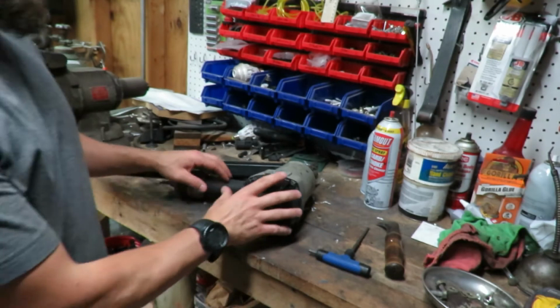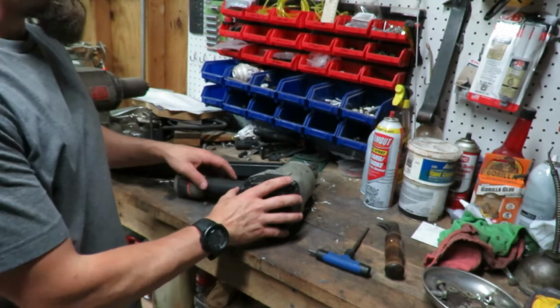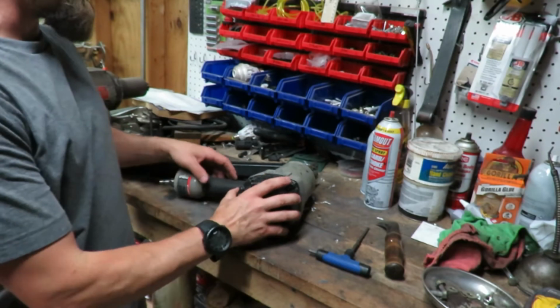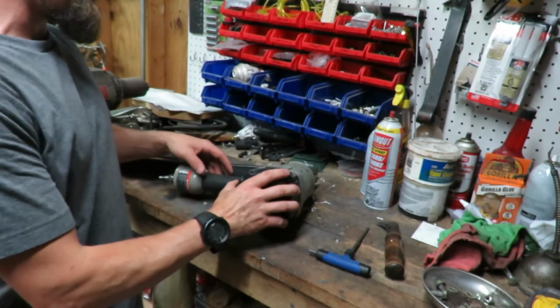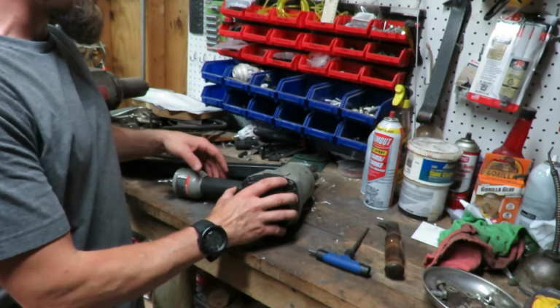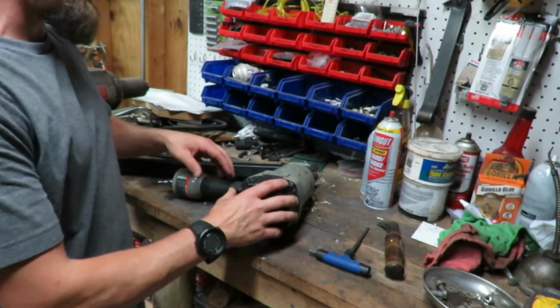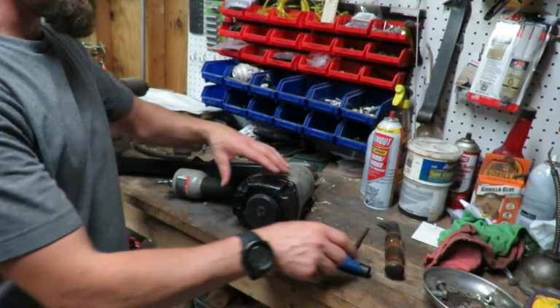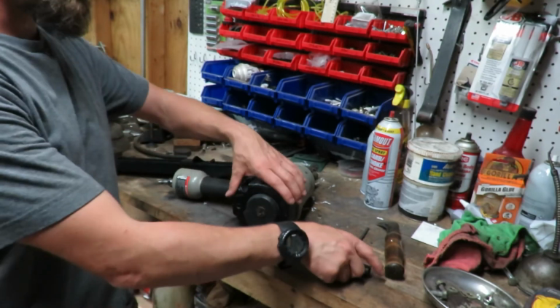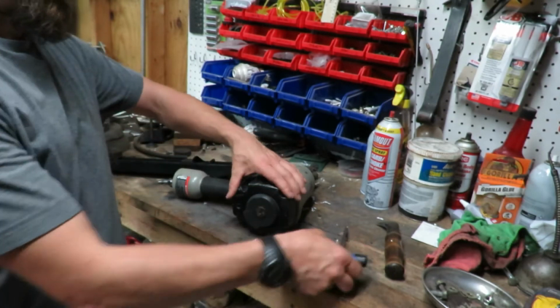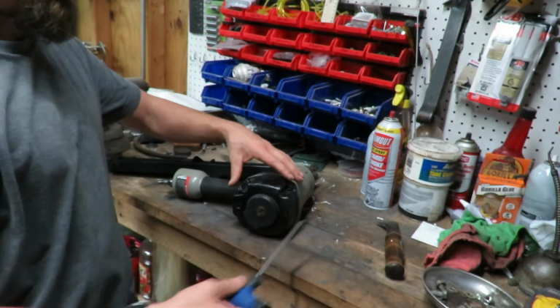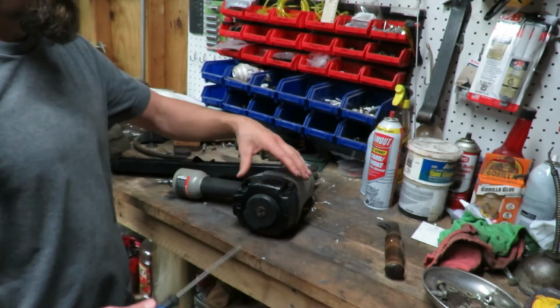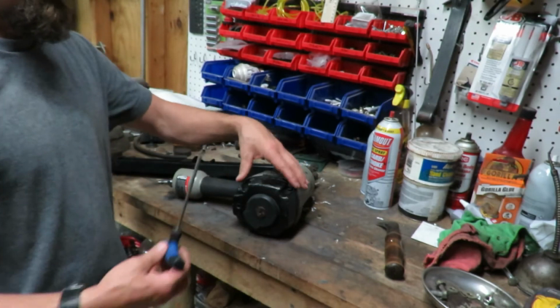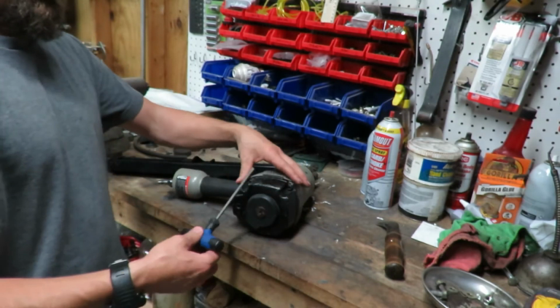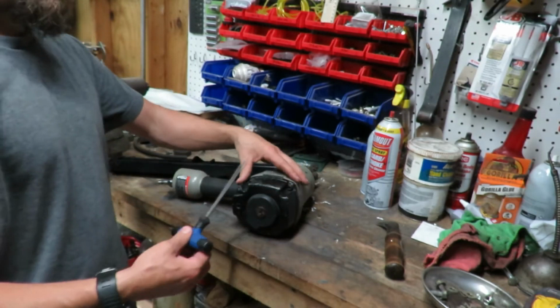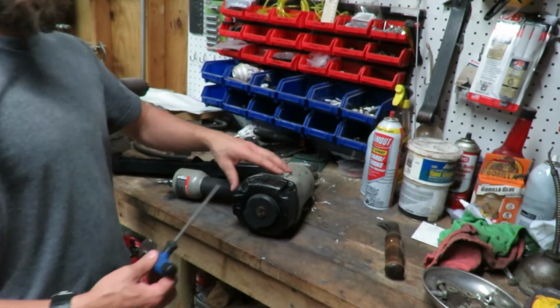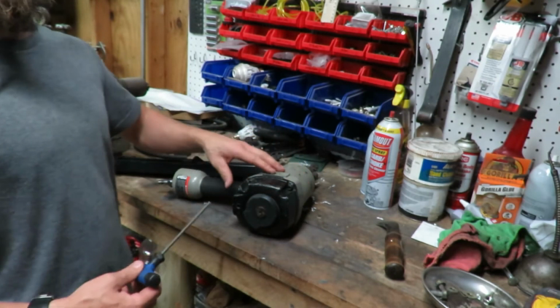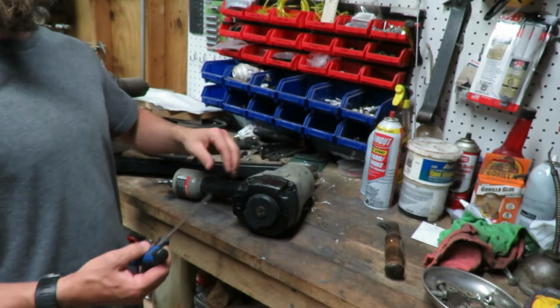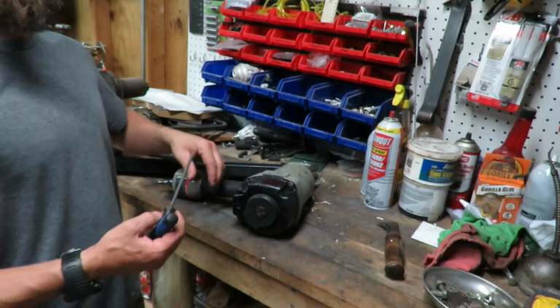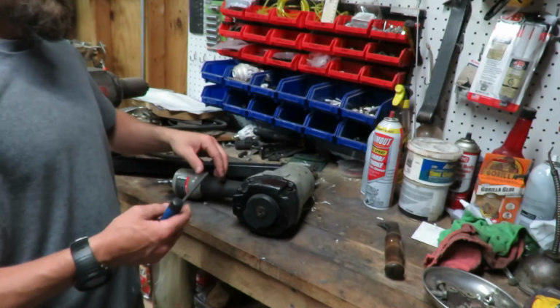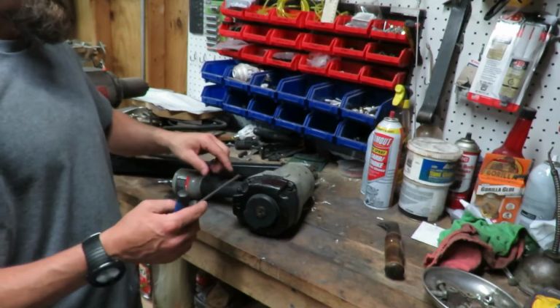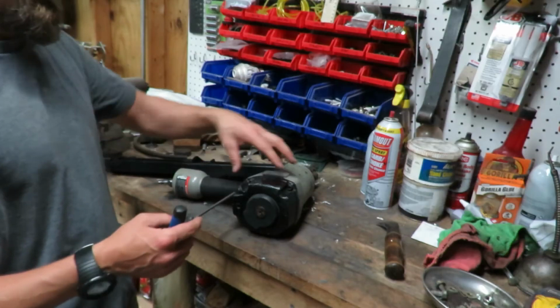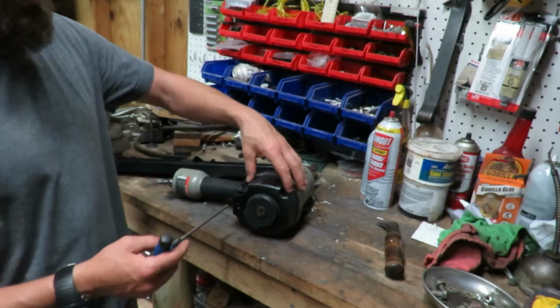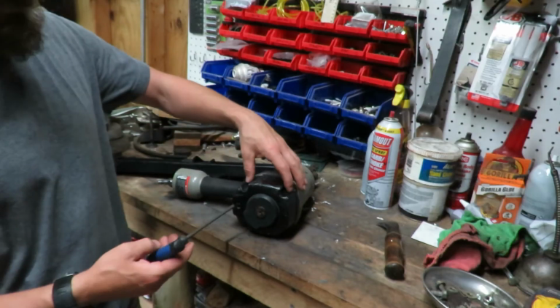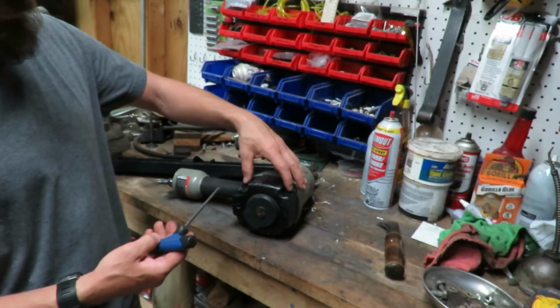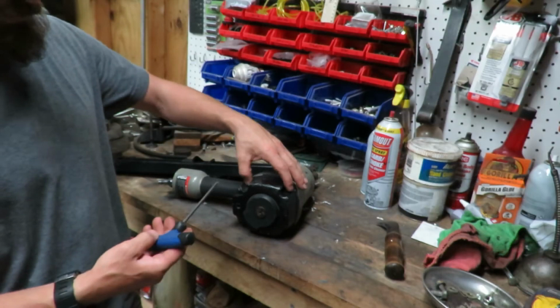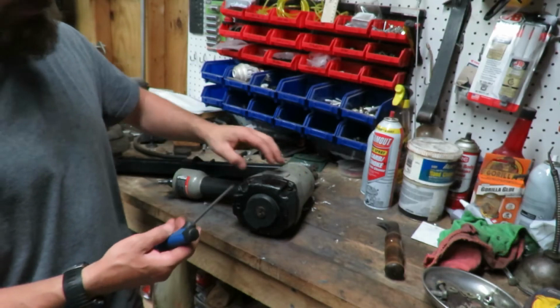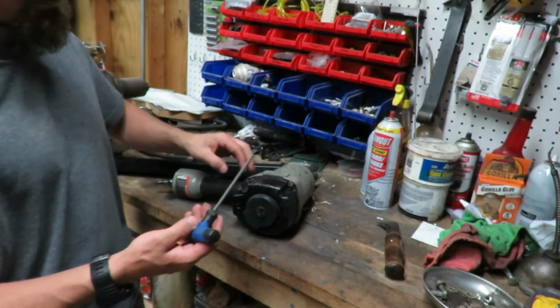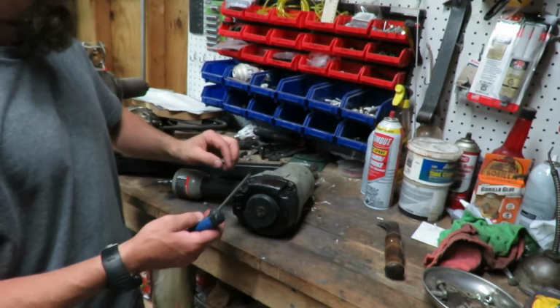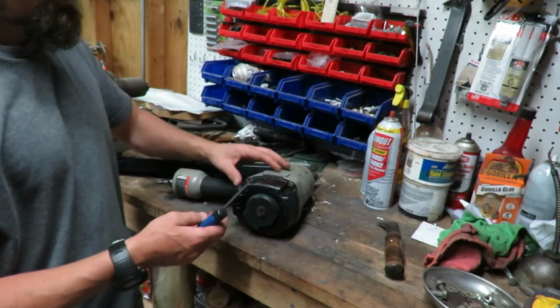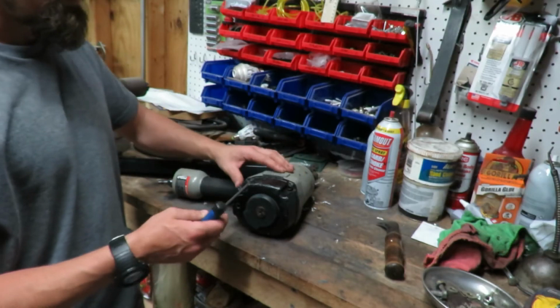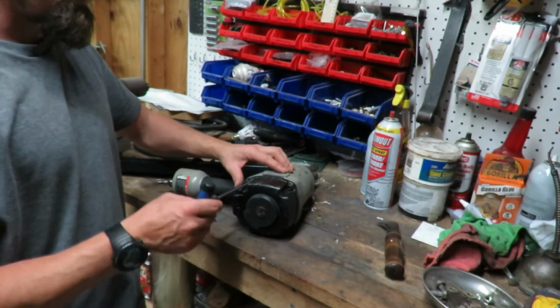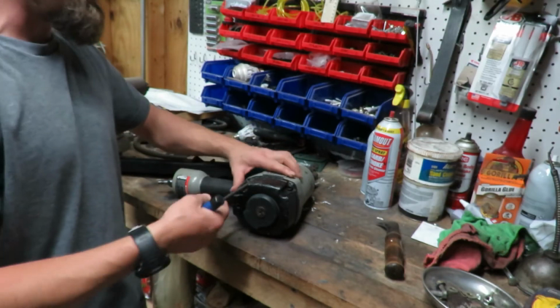We're going to take the back side portion off so we can actually get into the gun. There are four bolts — I'm using a five millimeter wrench.